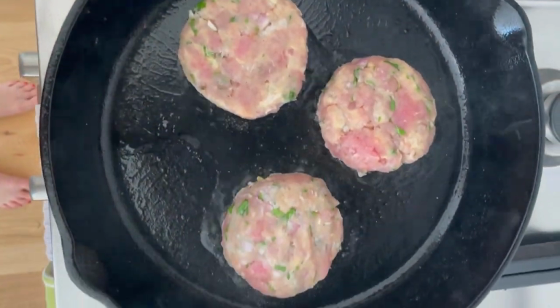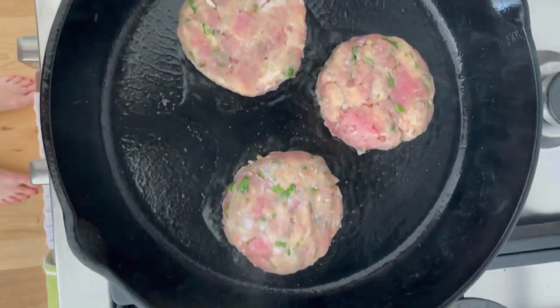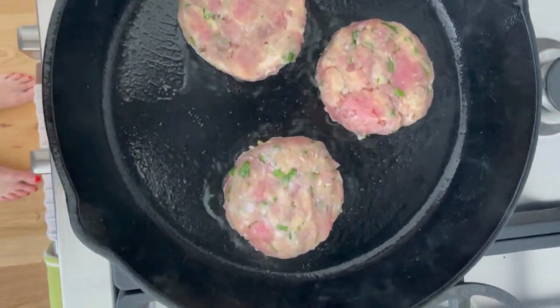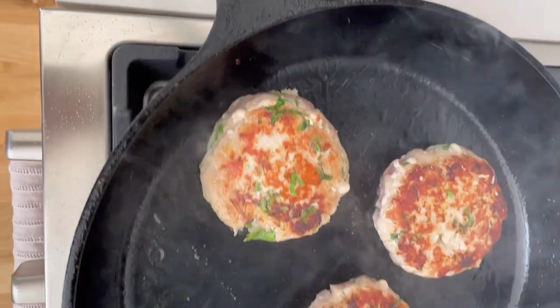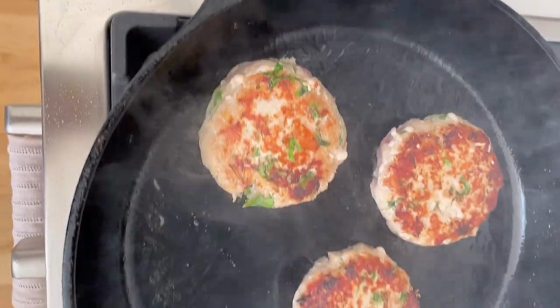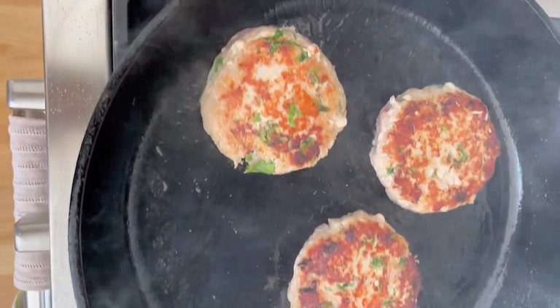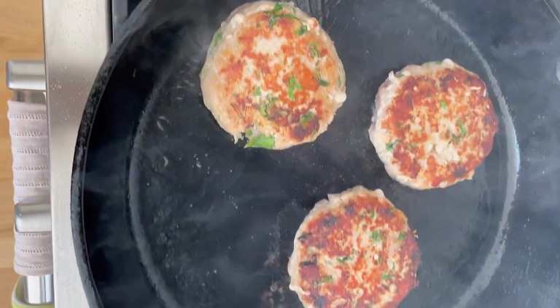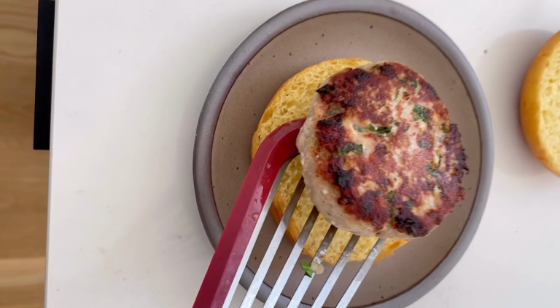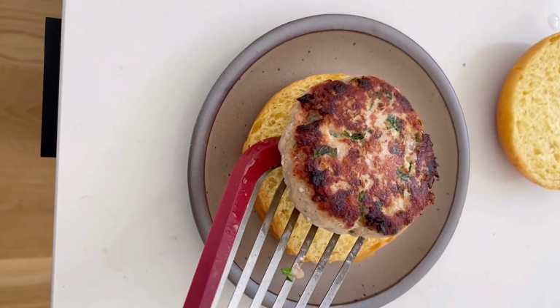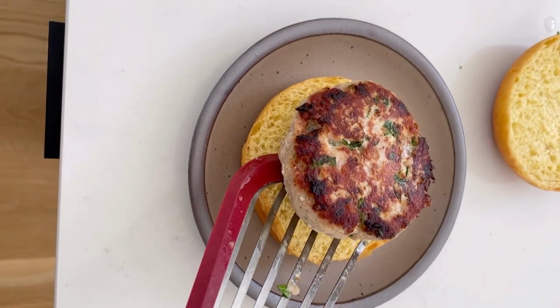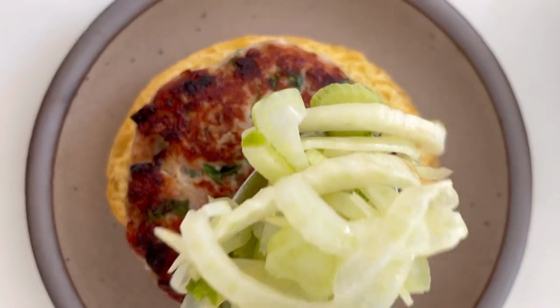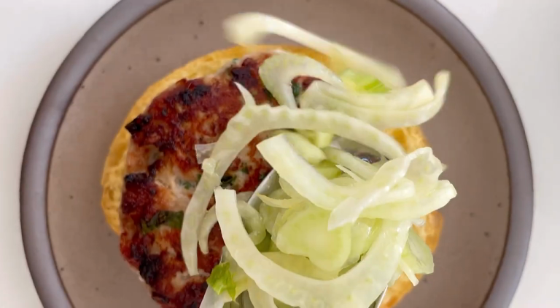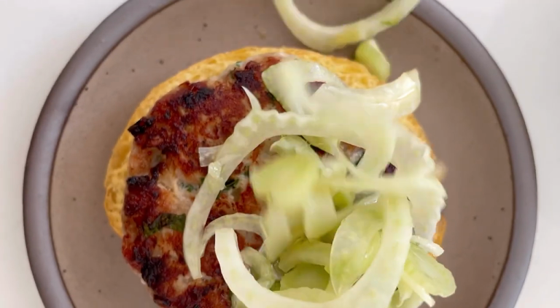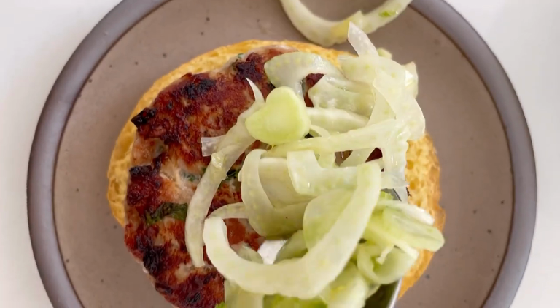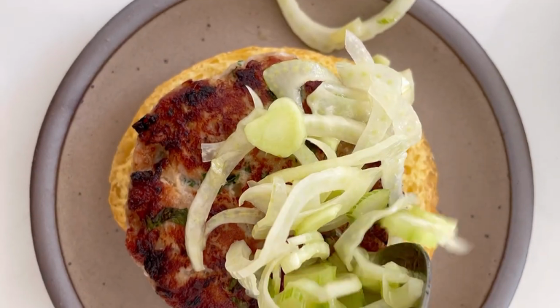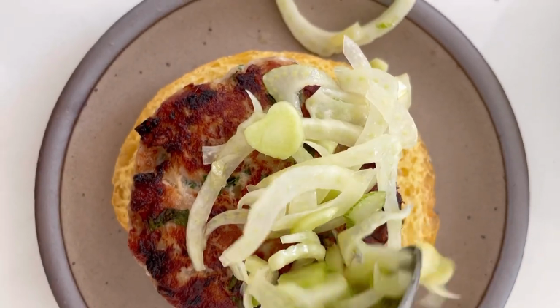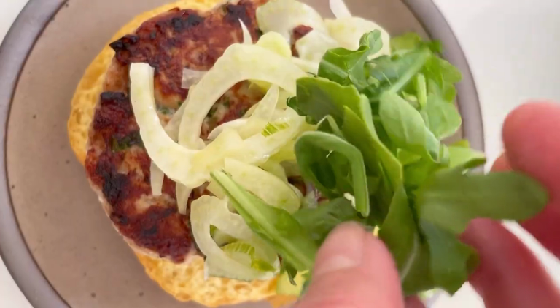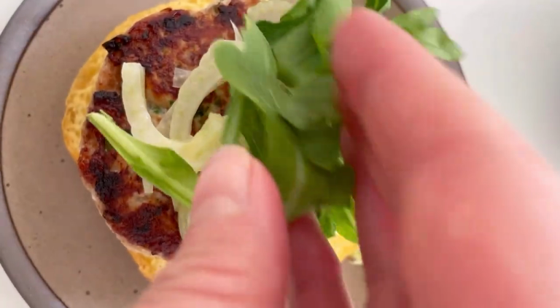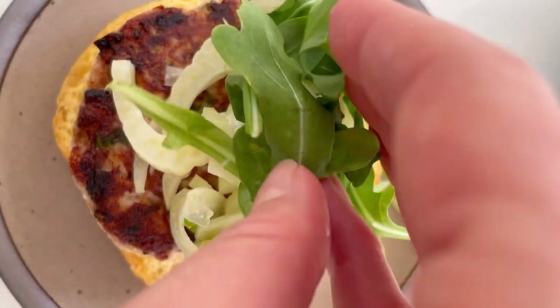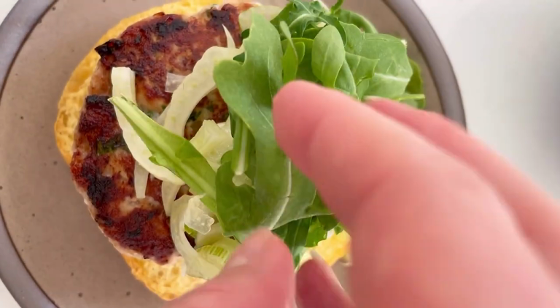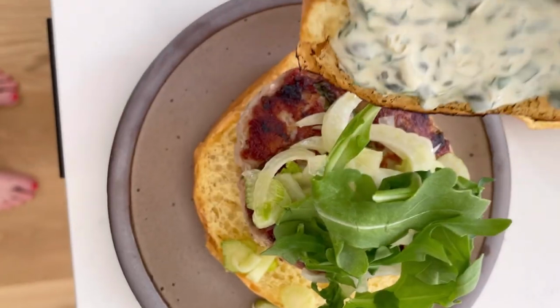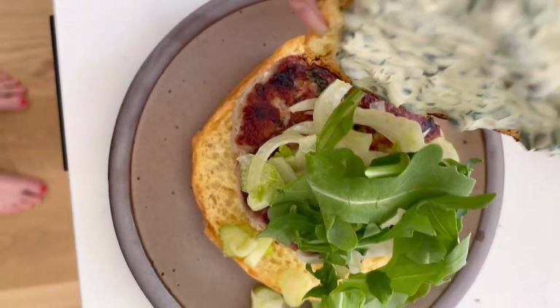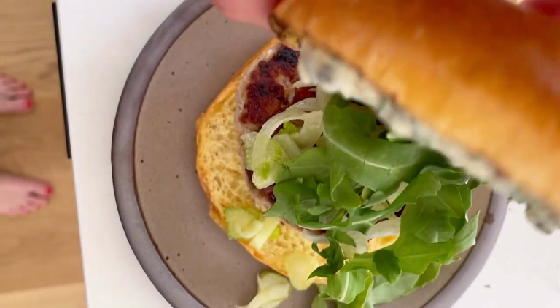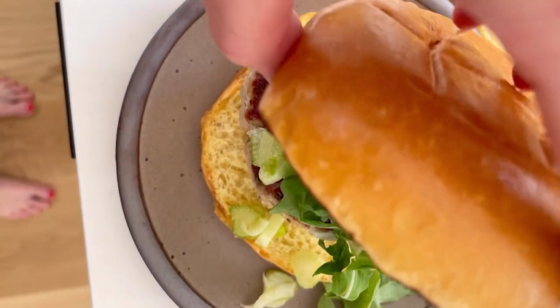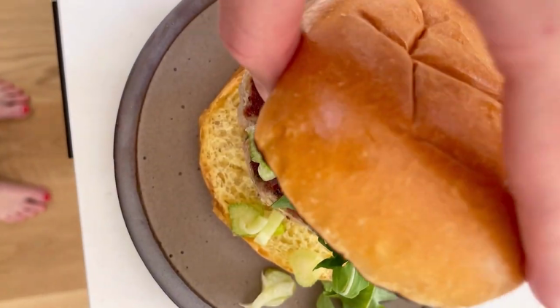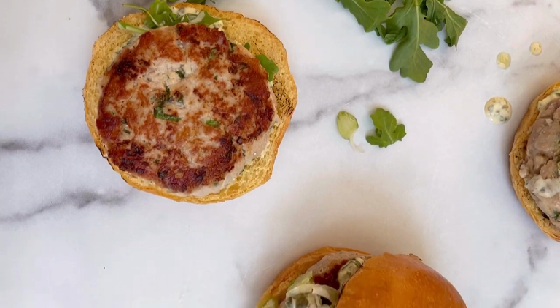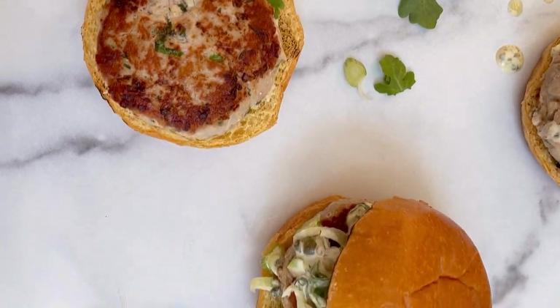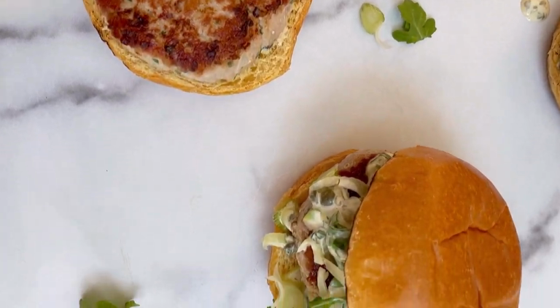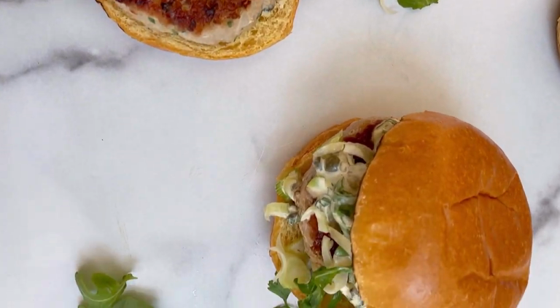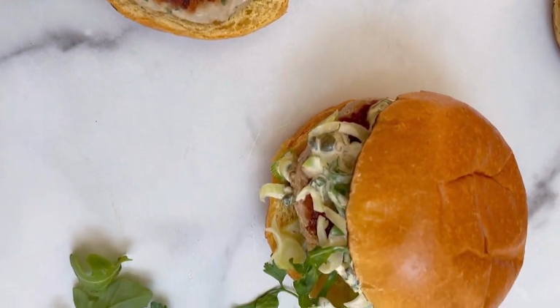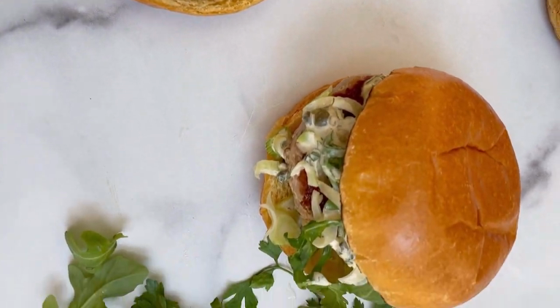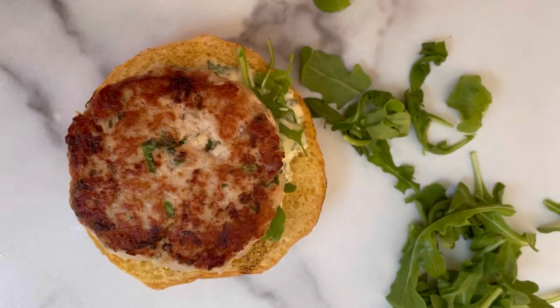The key to getting the patties medium rare is to refrigerate them for 10 minutes before you add them to a very hot pan. I like to use cast iron. Then just cook them for a few minutes on each side until seared.